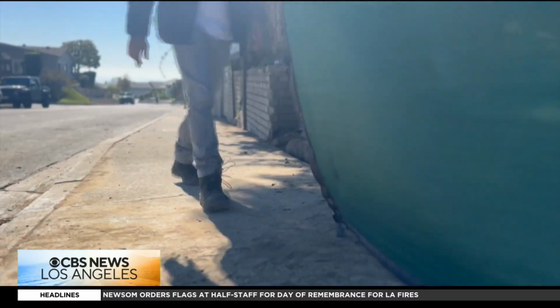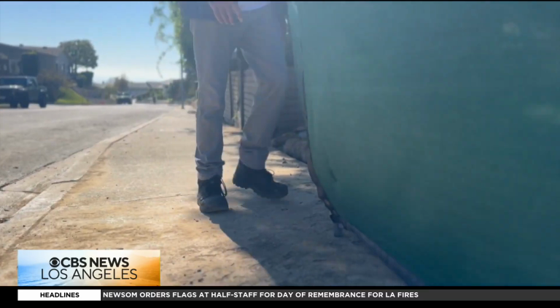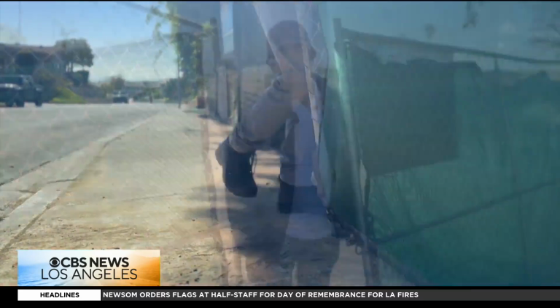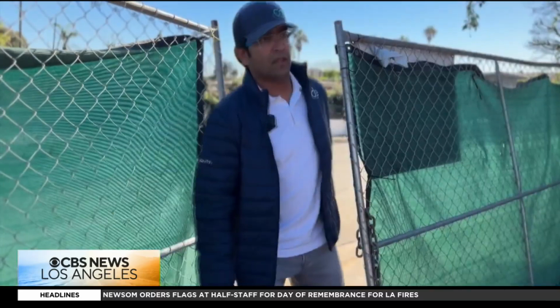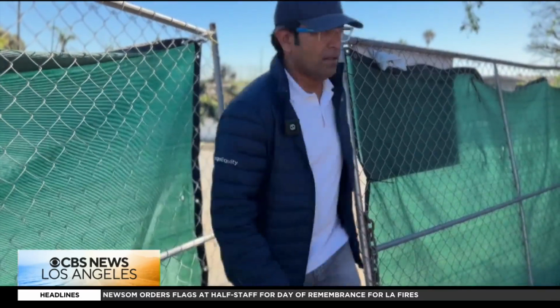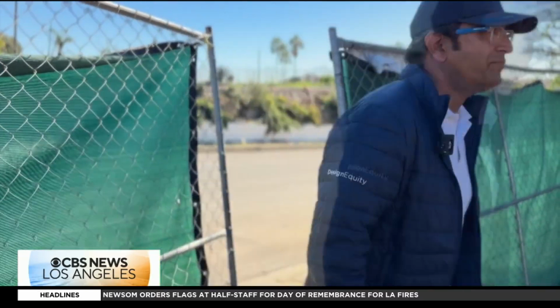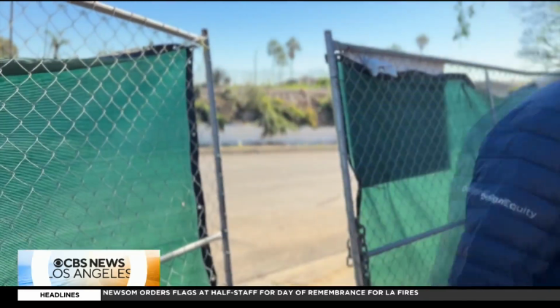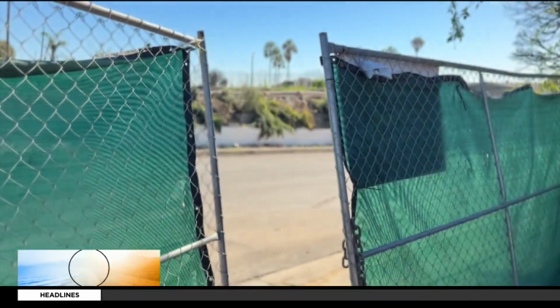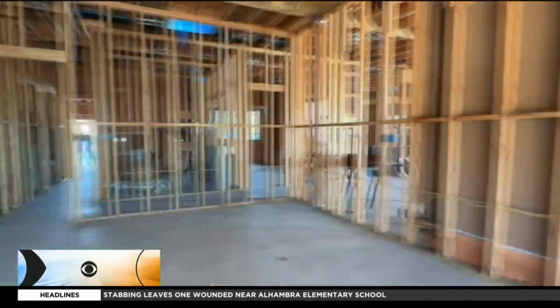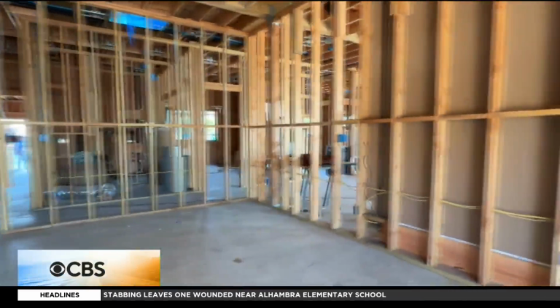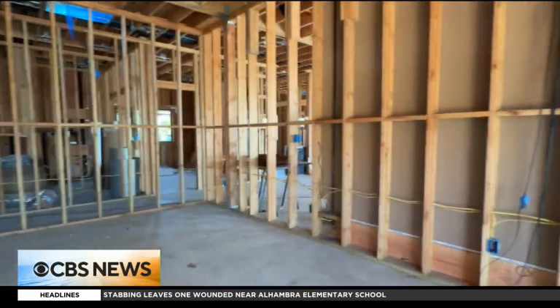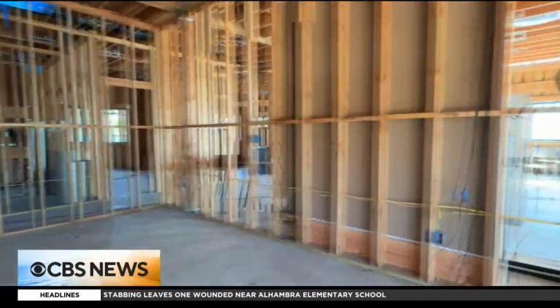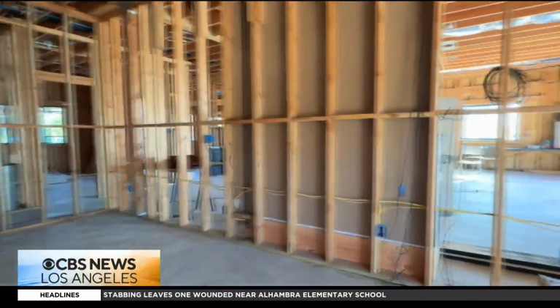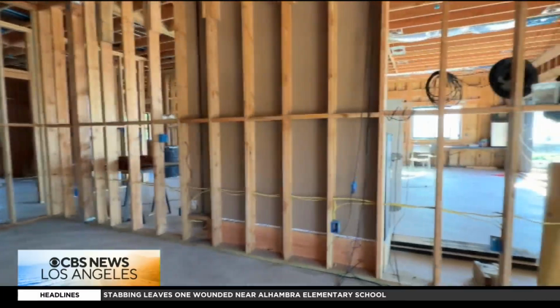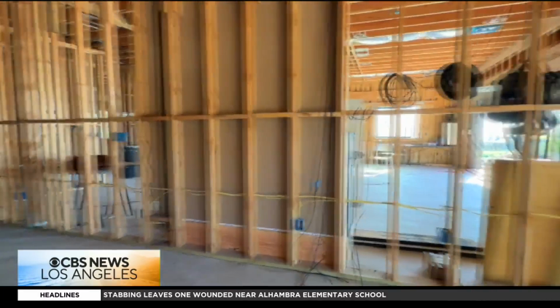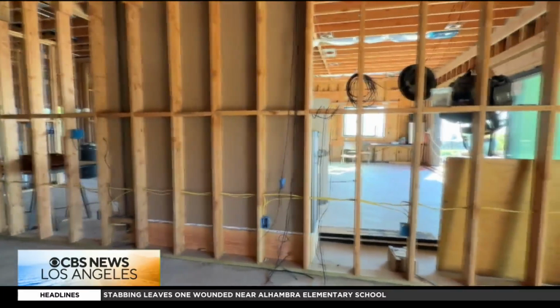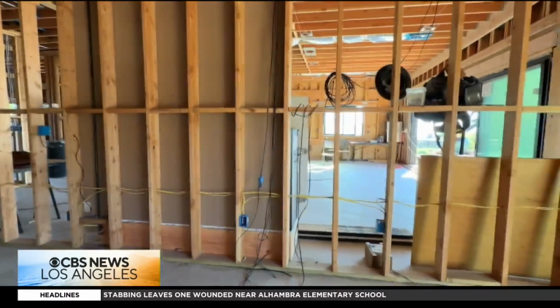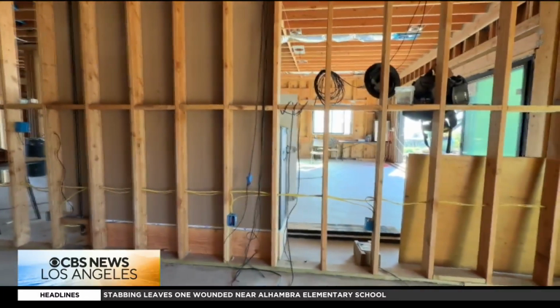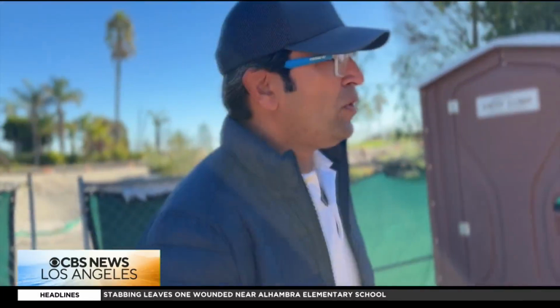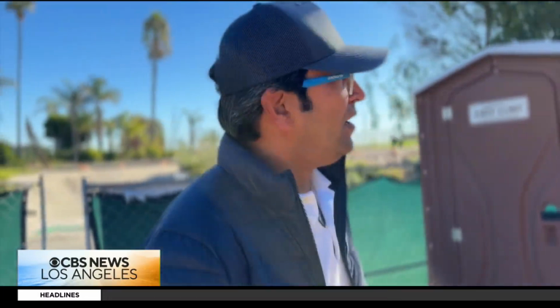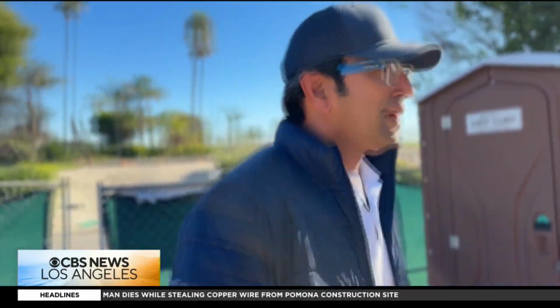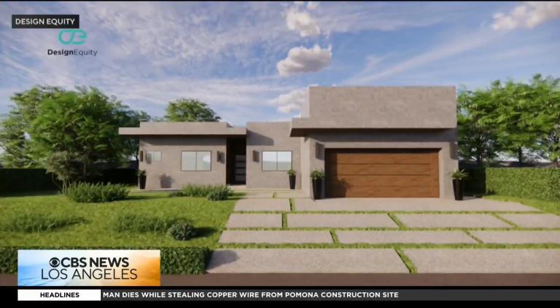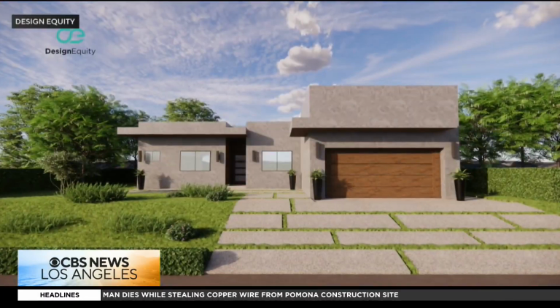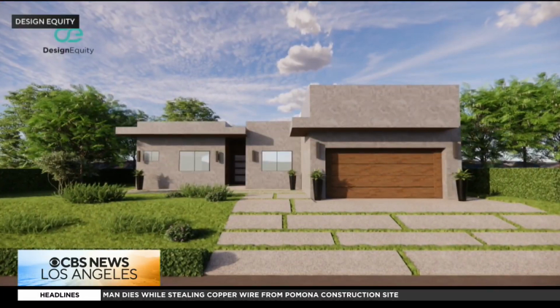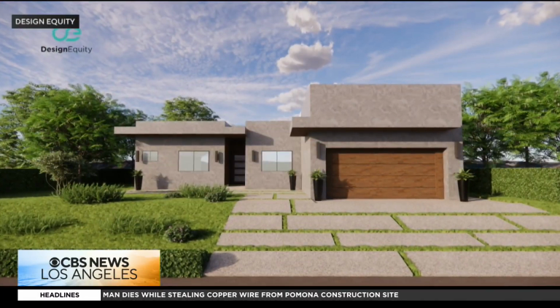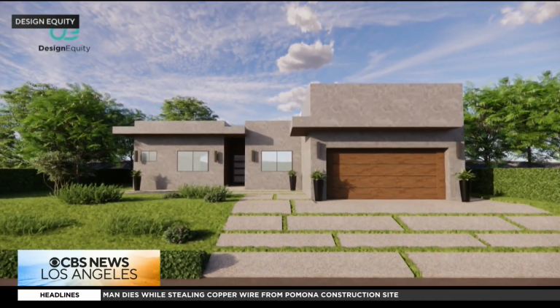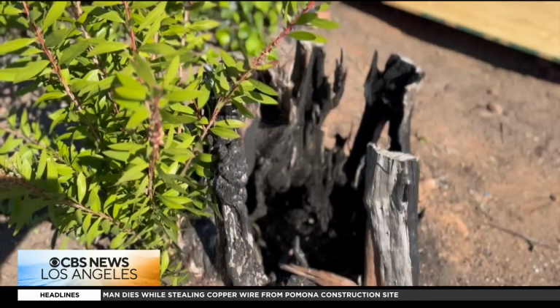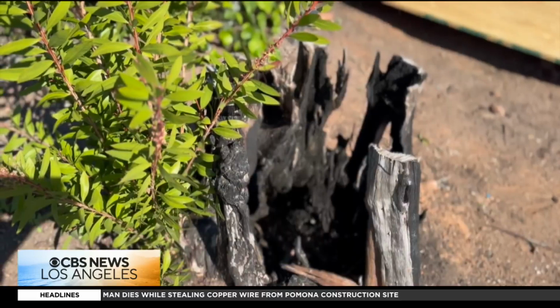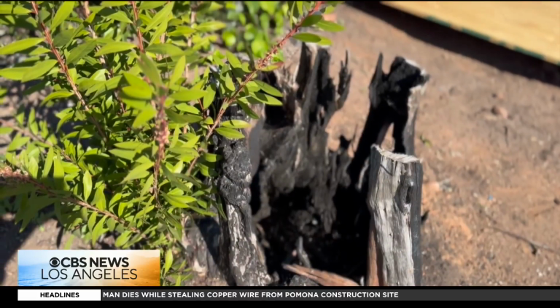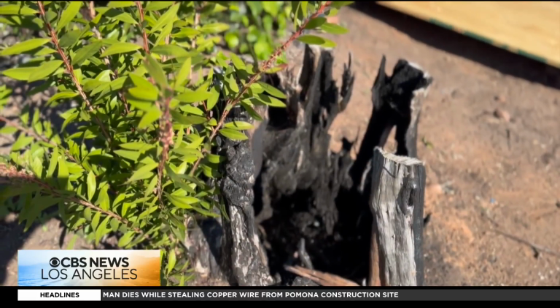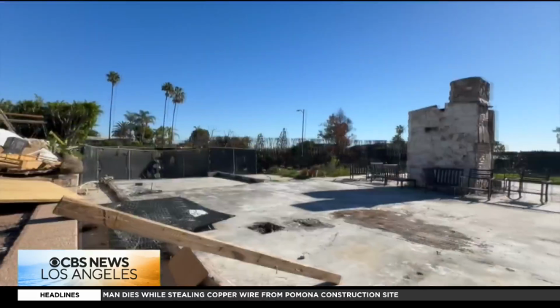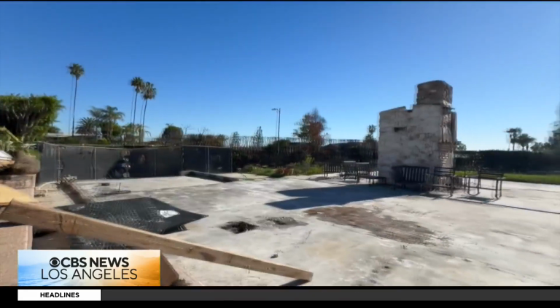Roy is now working with dozens of families who lost their homes, helping them navigate designs, permits, and the emotional weight of rebuilding. If all goes well, he expects the family to move in around spring.